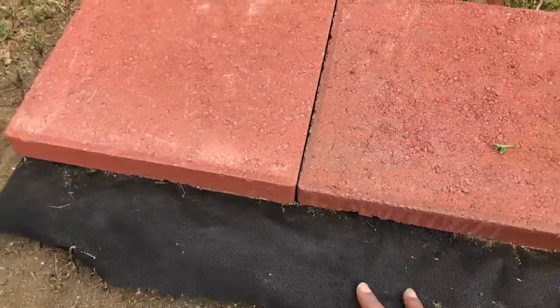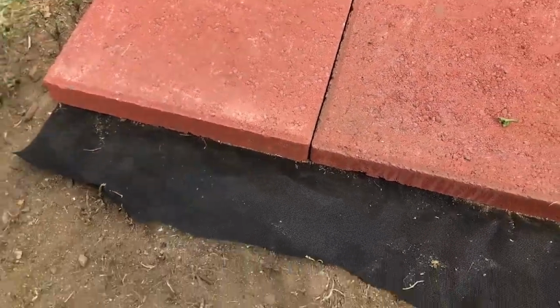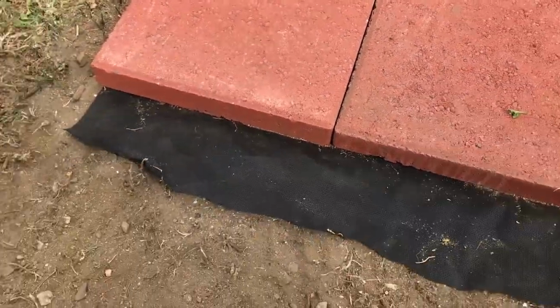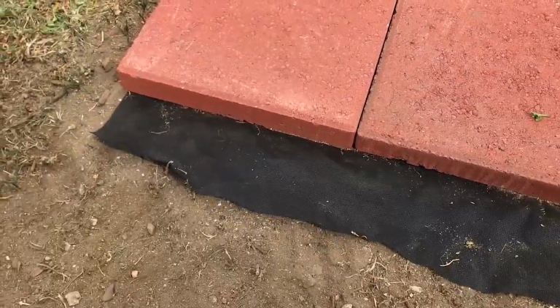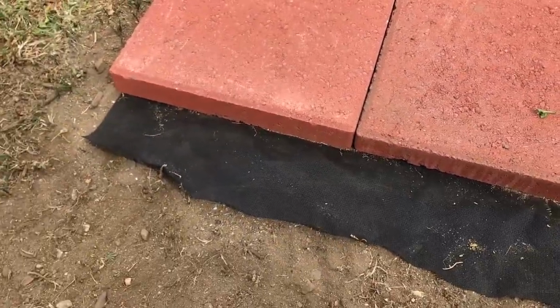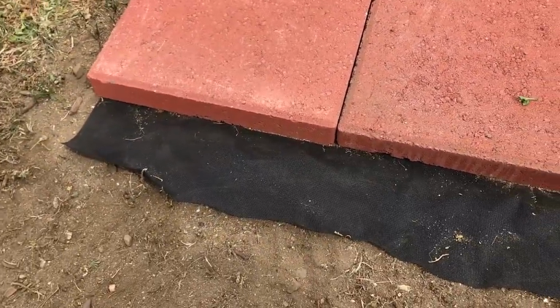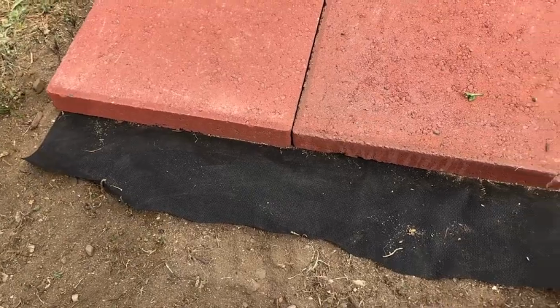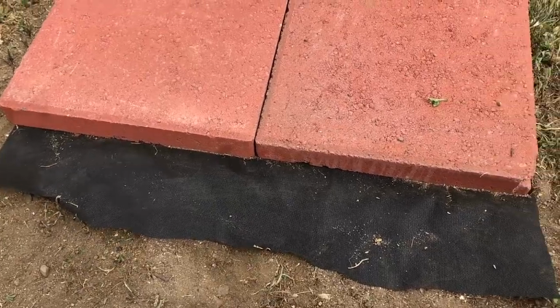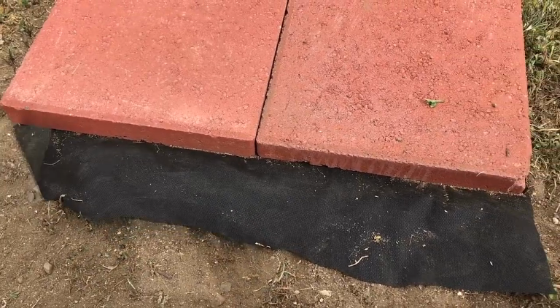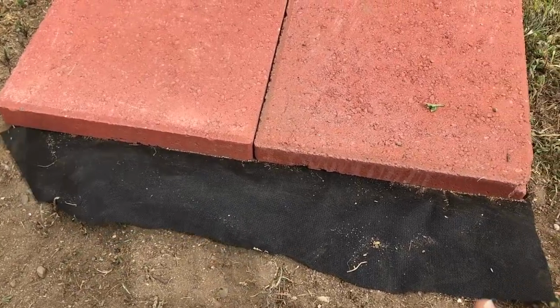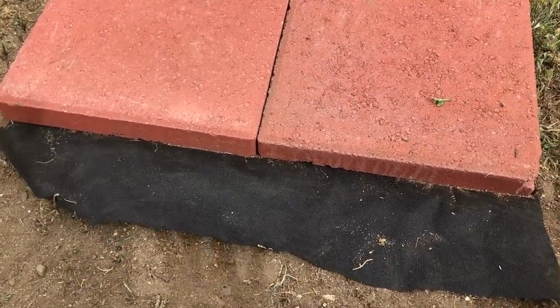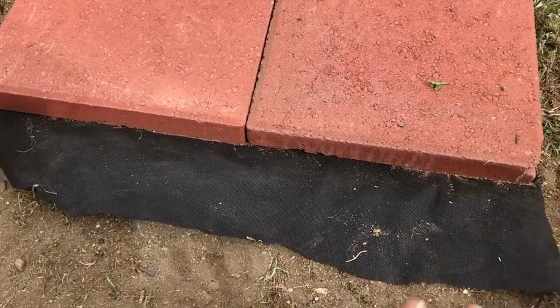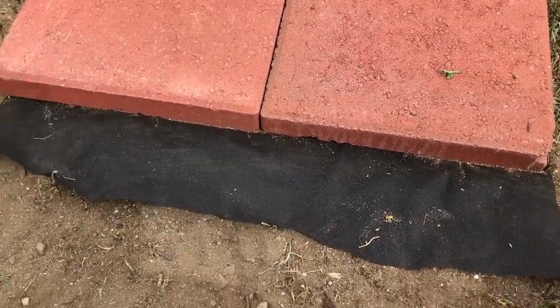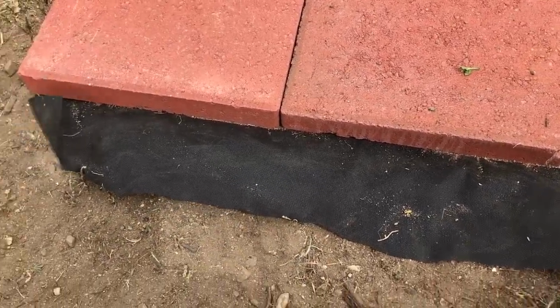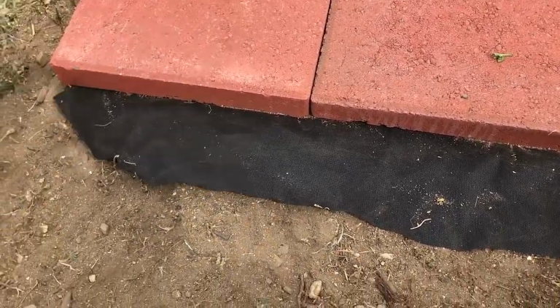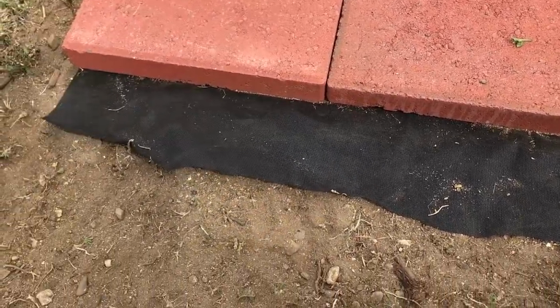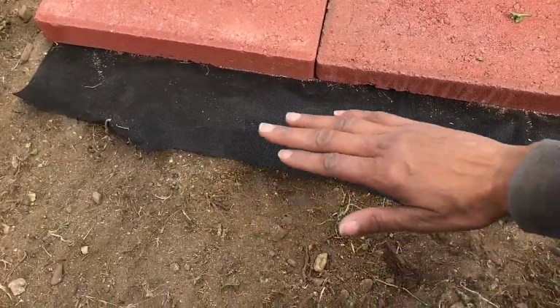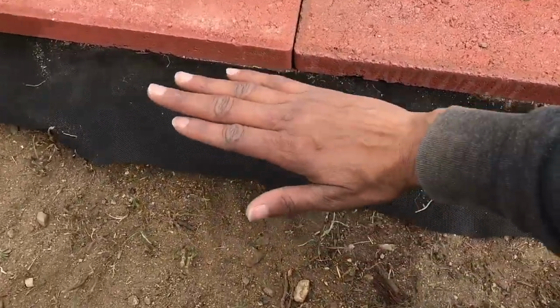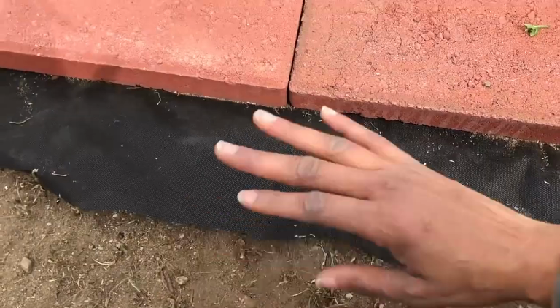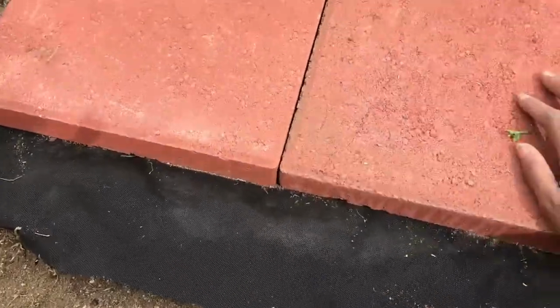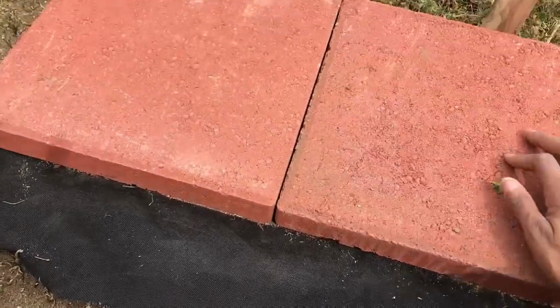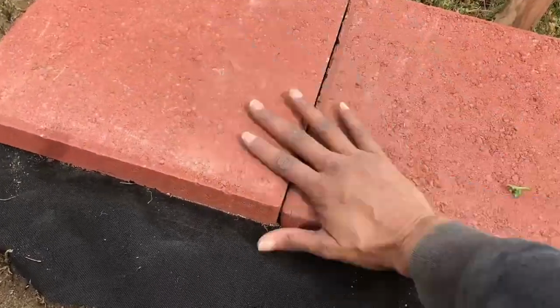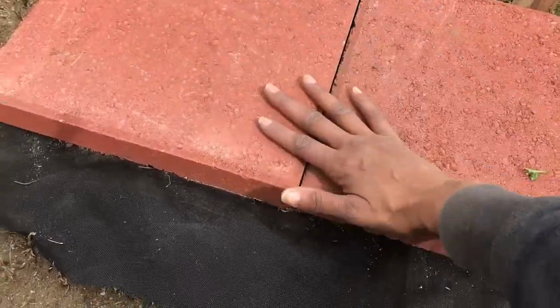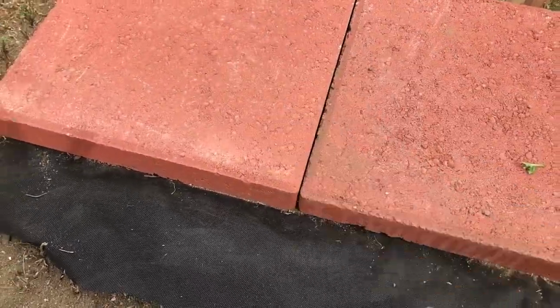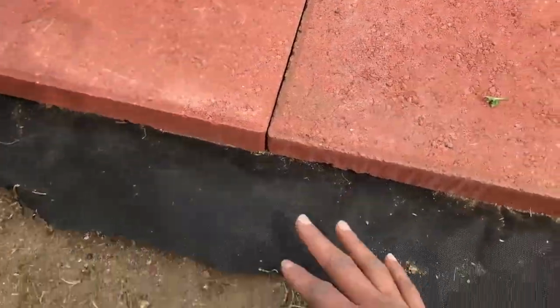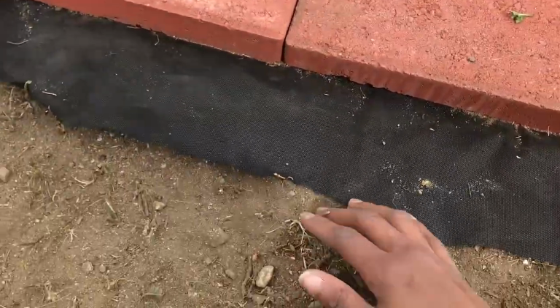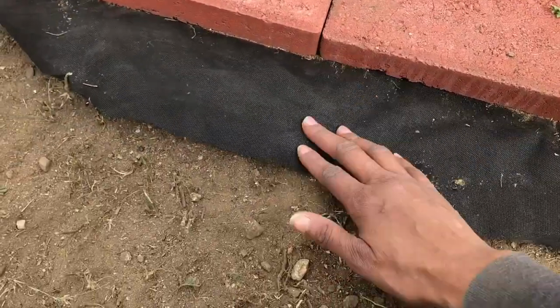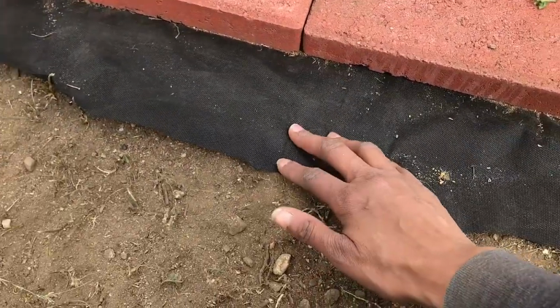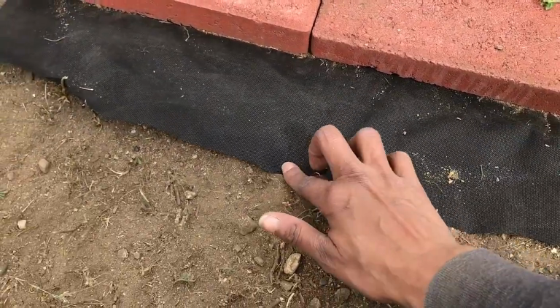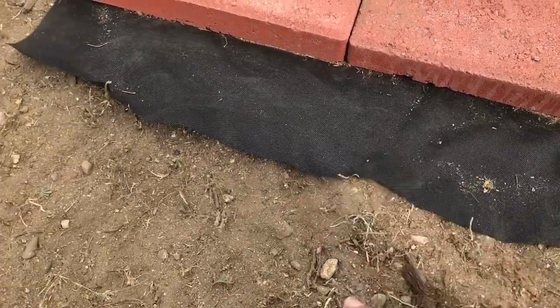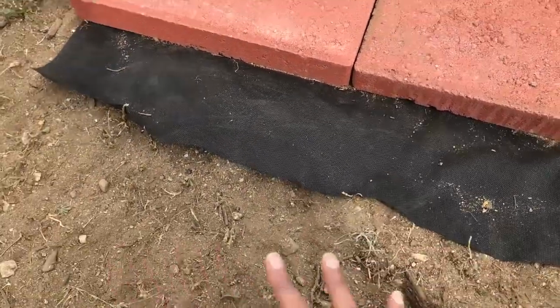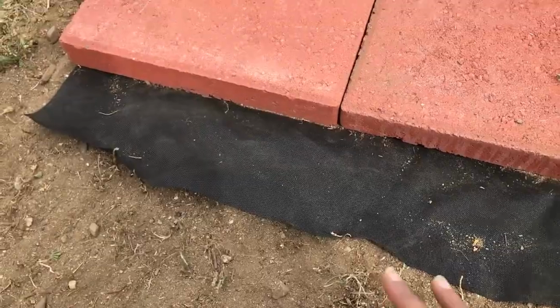I wanted to get them where they're going to be, because those whiskey barrels will get heavy once the soil gets in them. So they're going to be here permanently on top of these stones. I have my fabric here and I've dug that out.